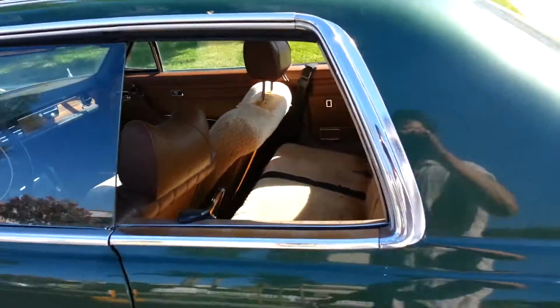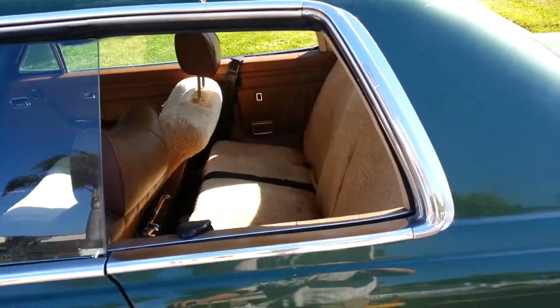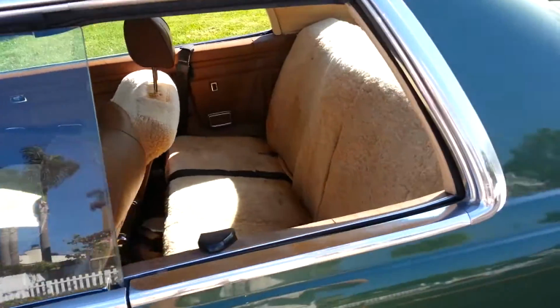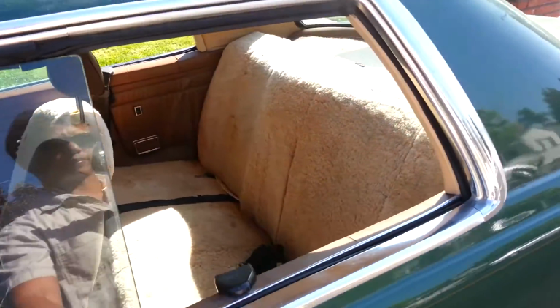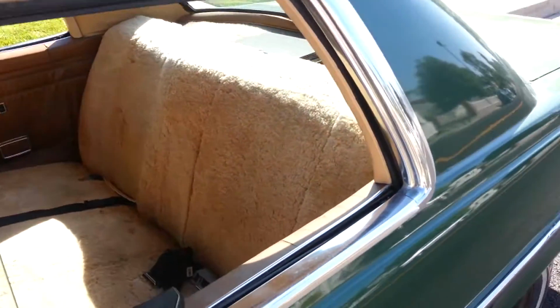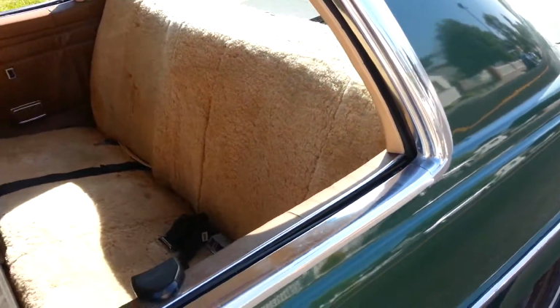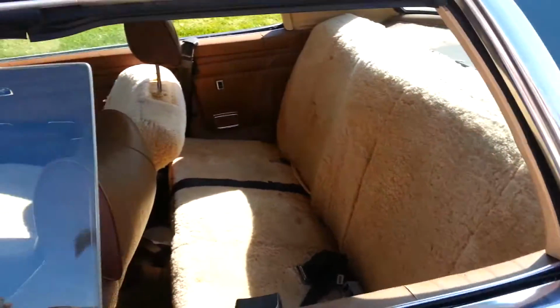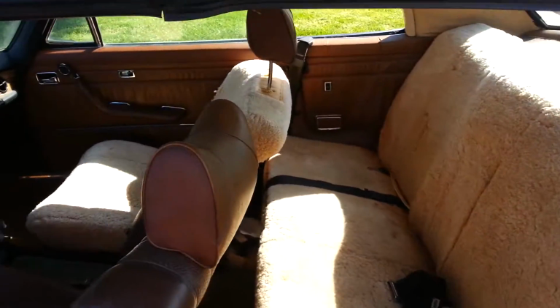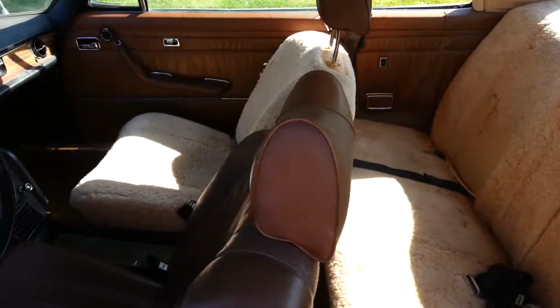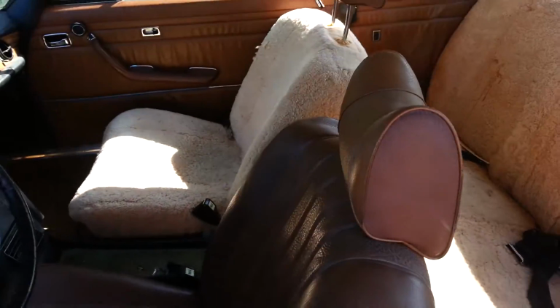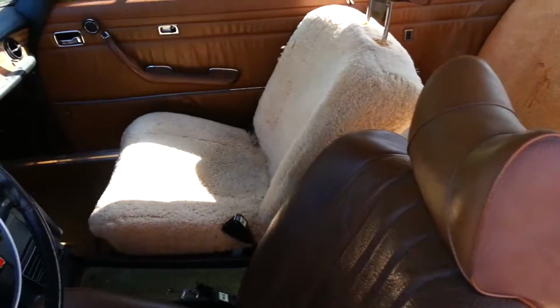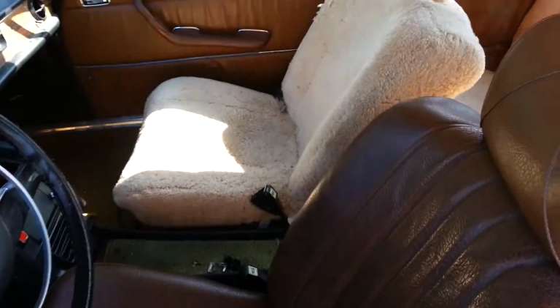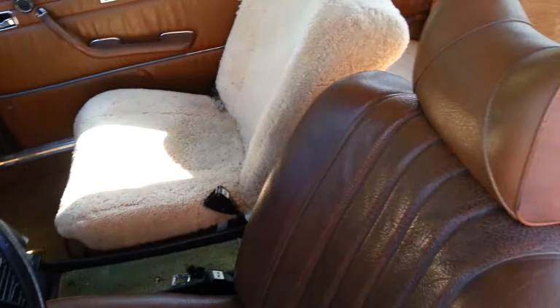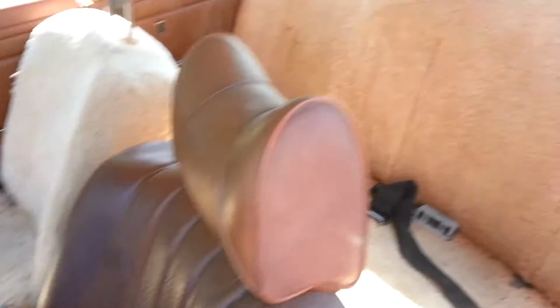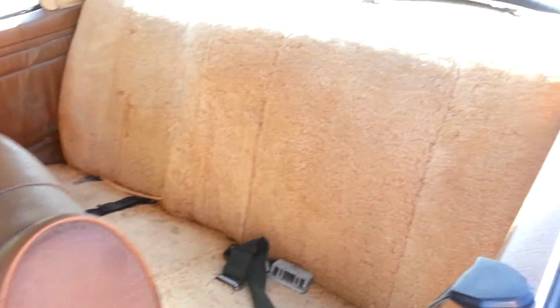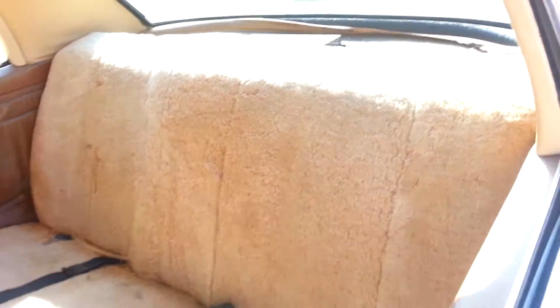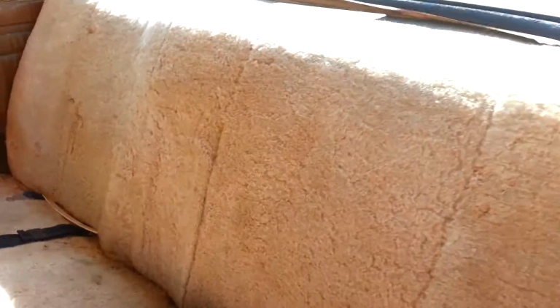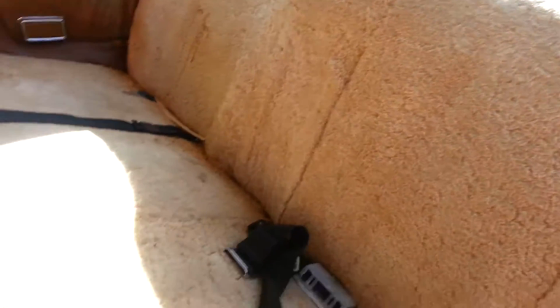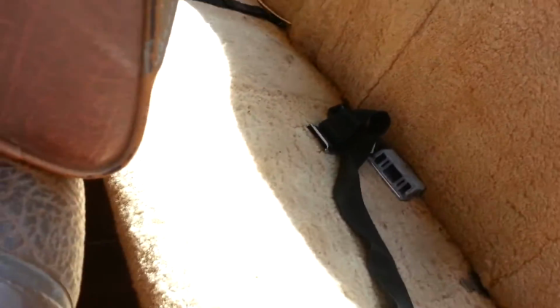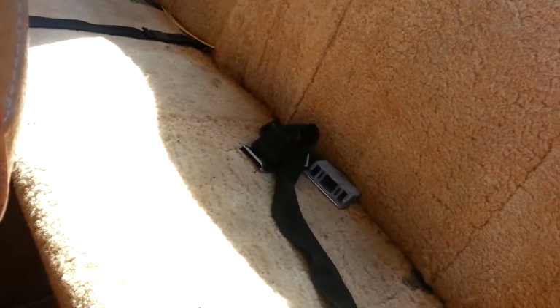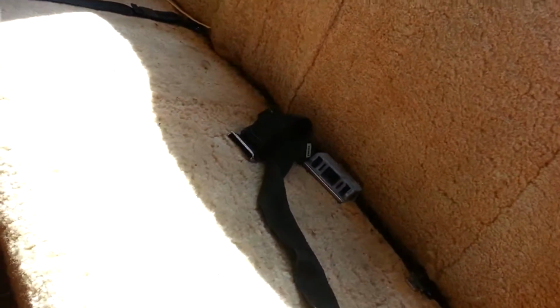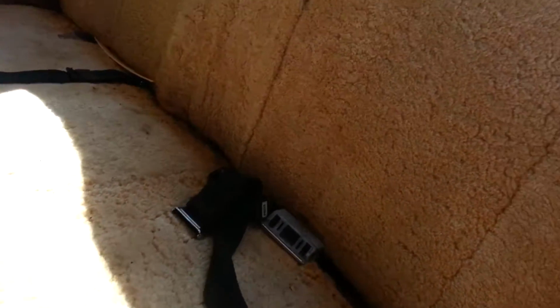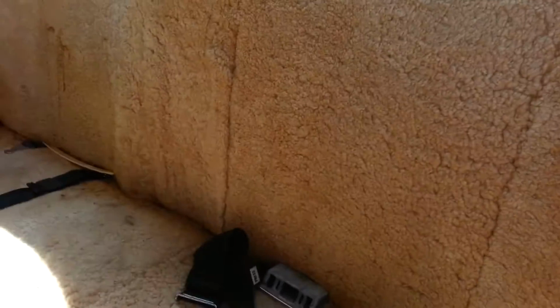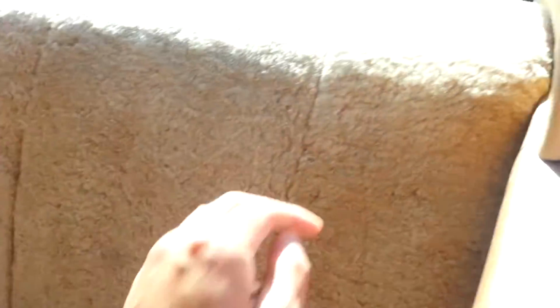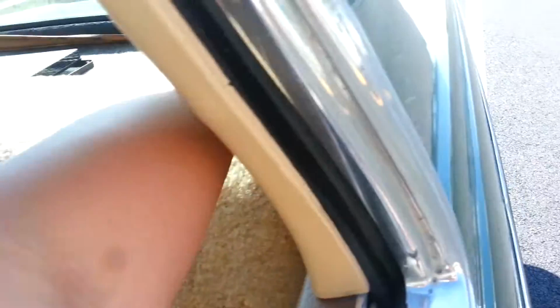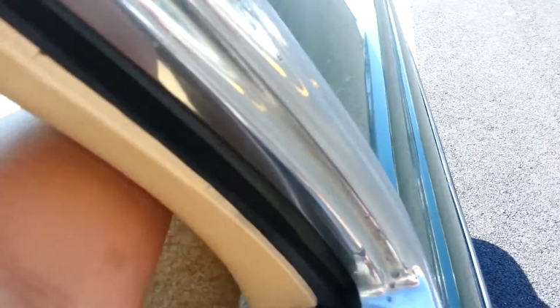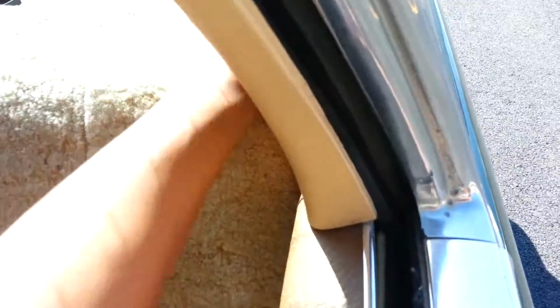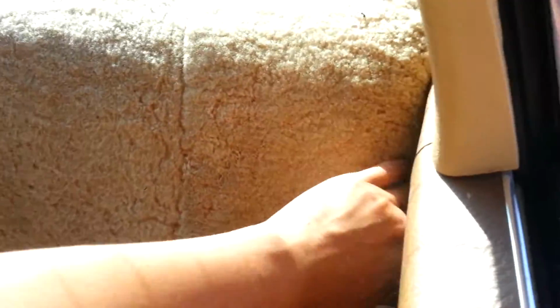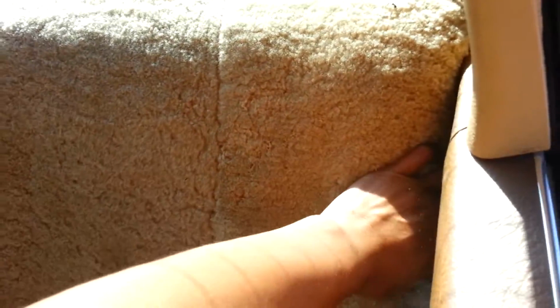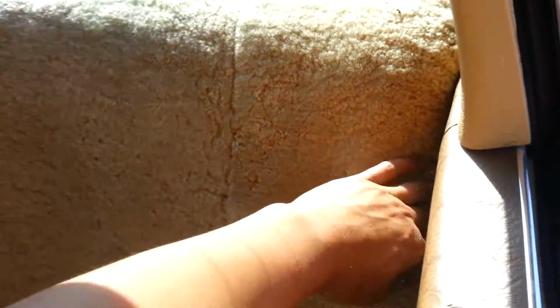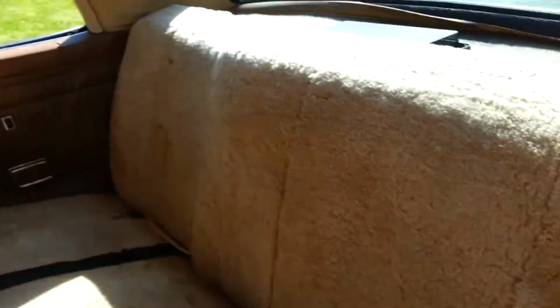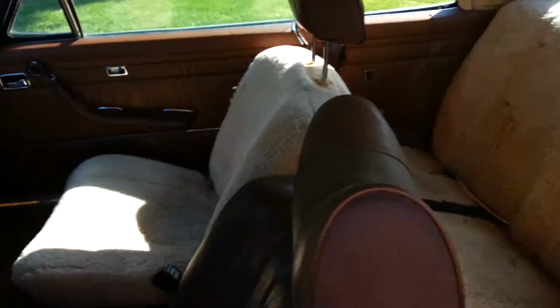The interior has been covered. The seats are not torn underneath these covers. Let me see if I can show you at the bottom of this — I'm not going to try to take that off.